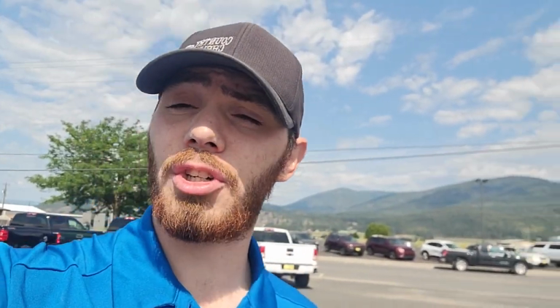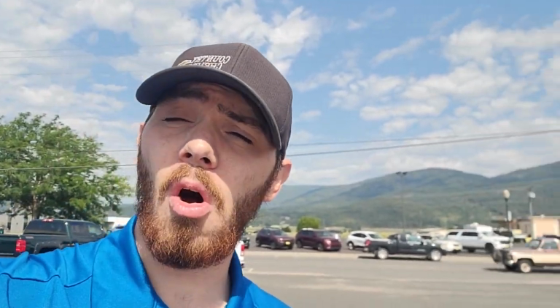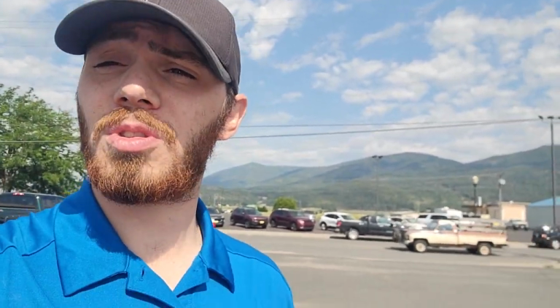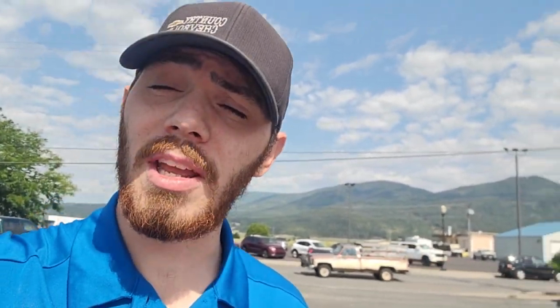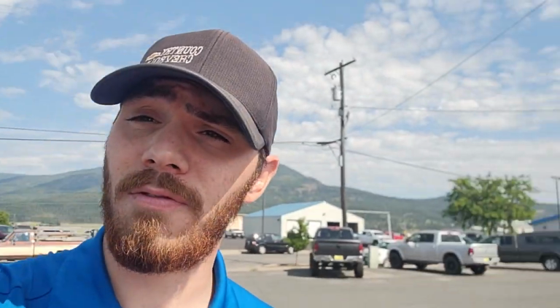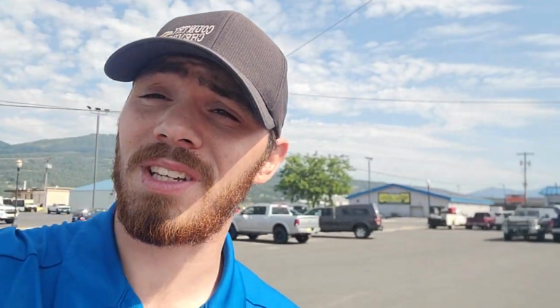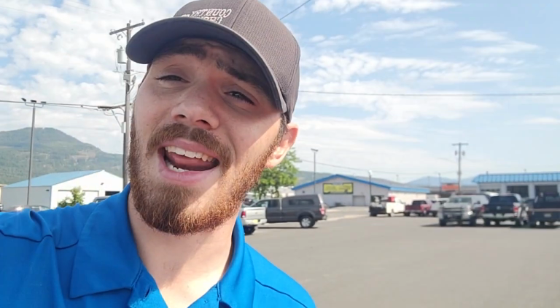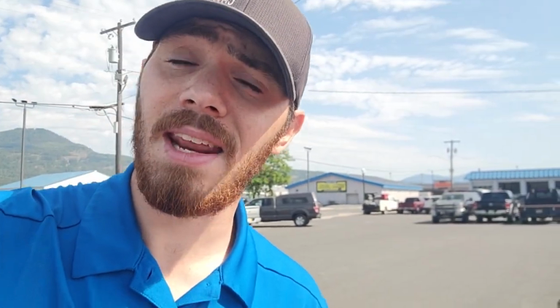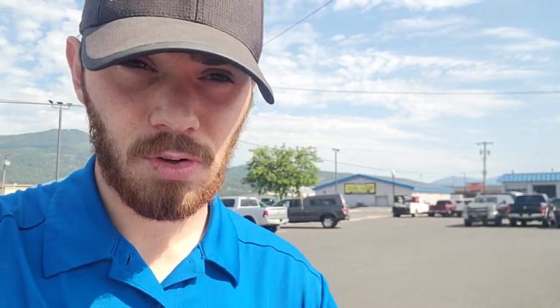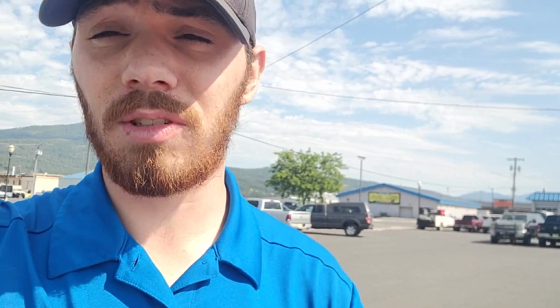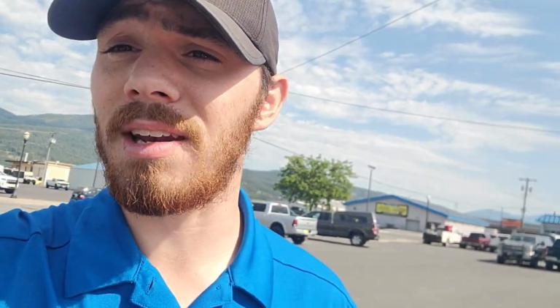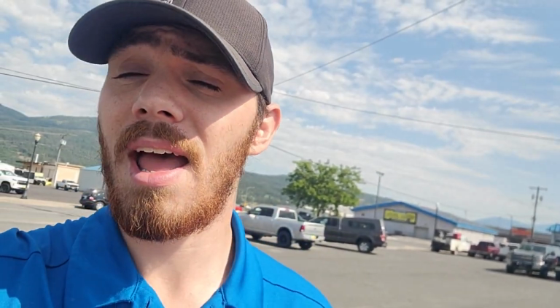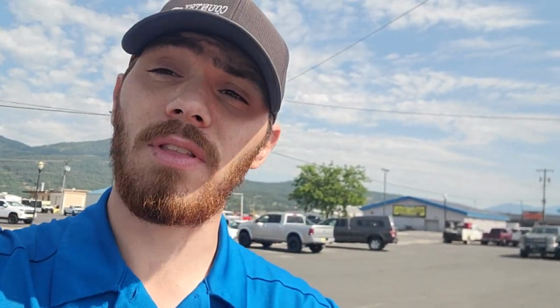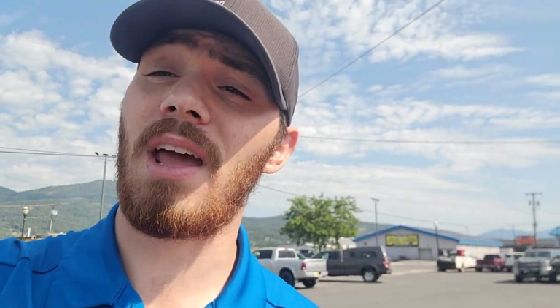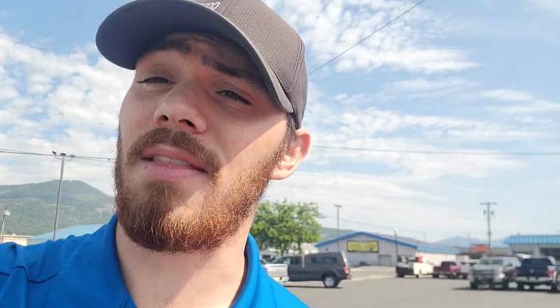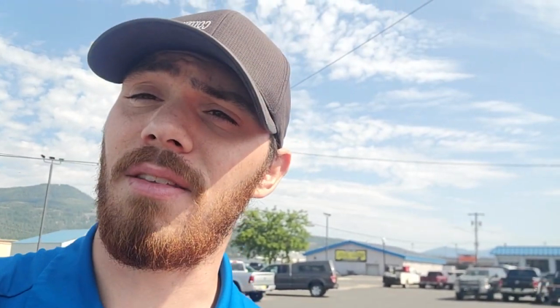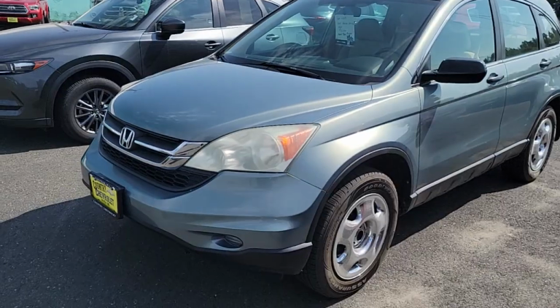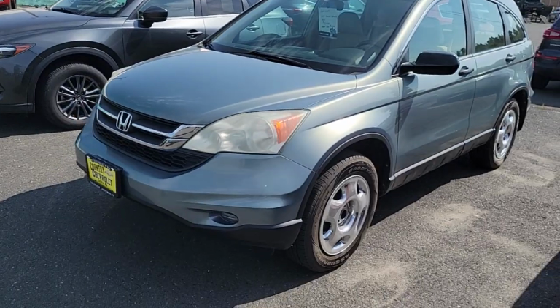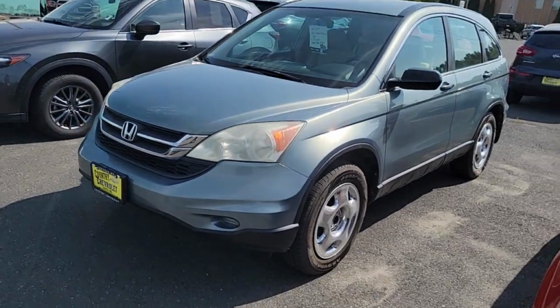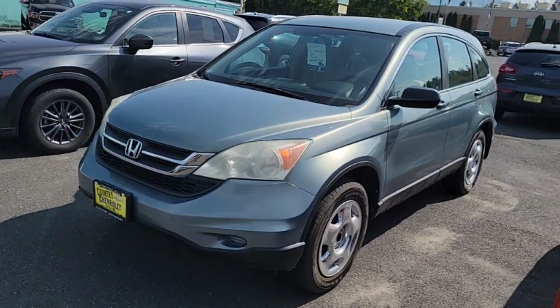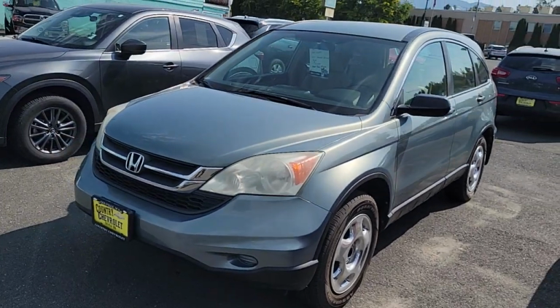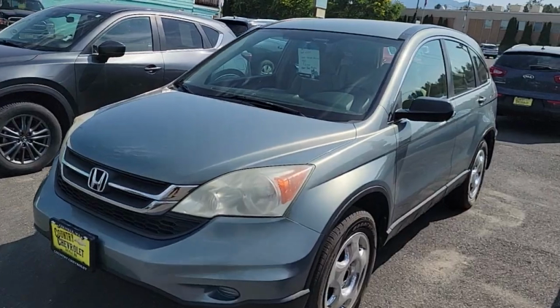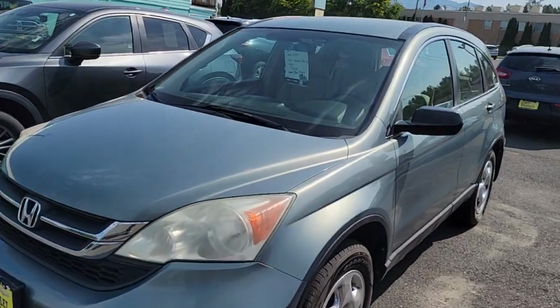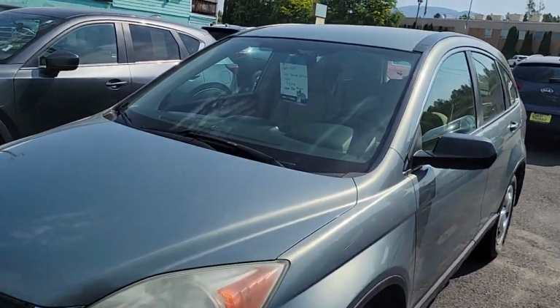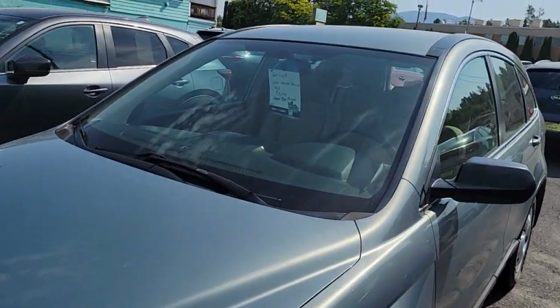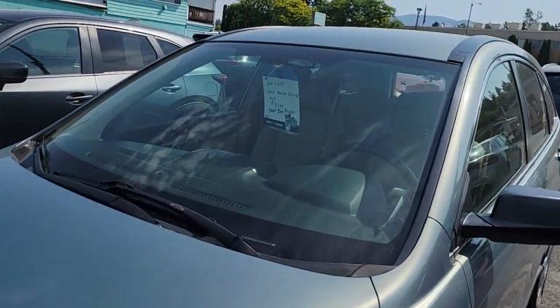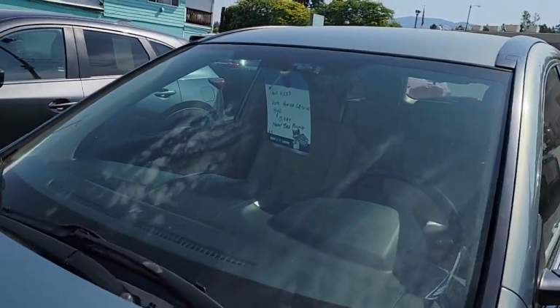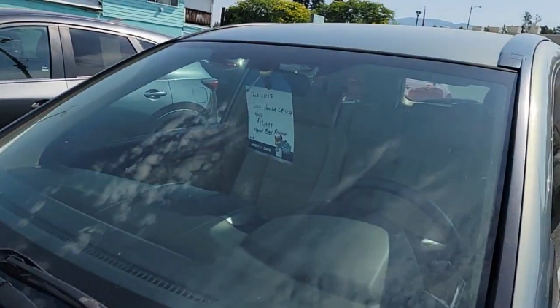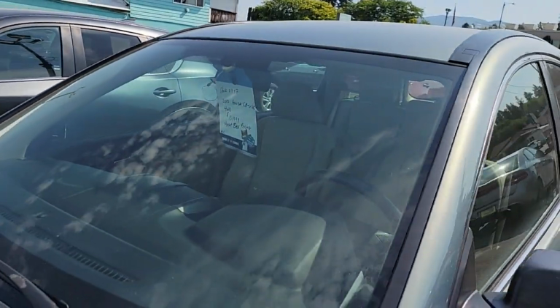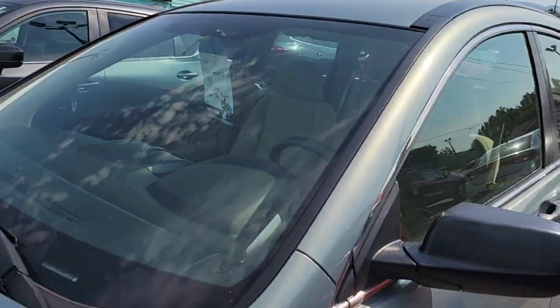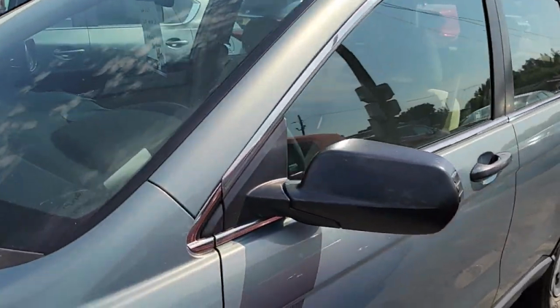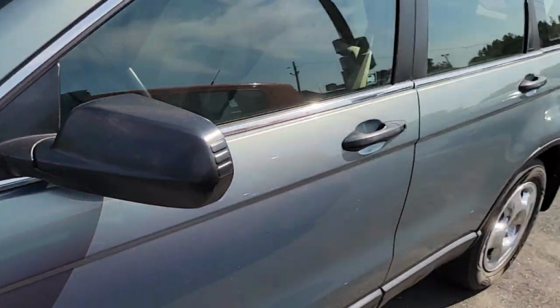Shoot me a call at 208-284-6889 after you see this car, and I'll give you the number again at the end of the video. Here's the 2010 Honda CR-V — she is very beautiful with 91,000 miles on her for $13,990.